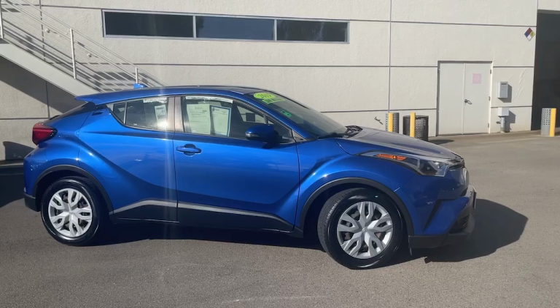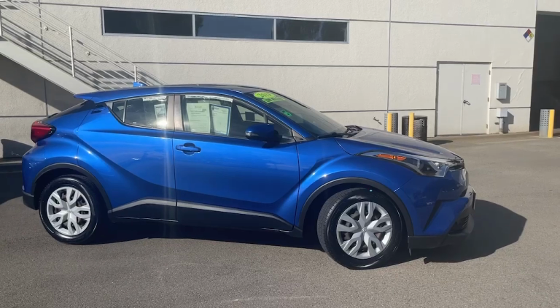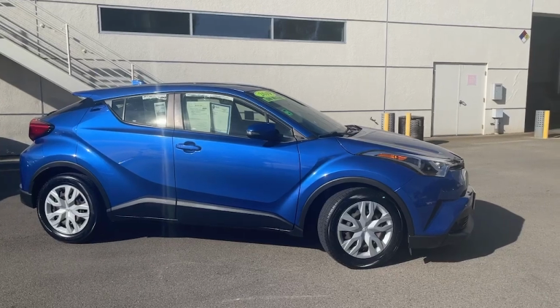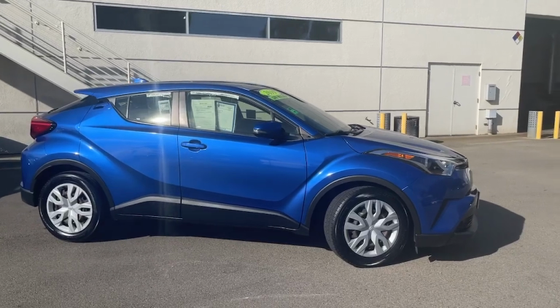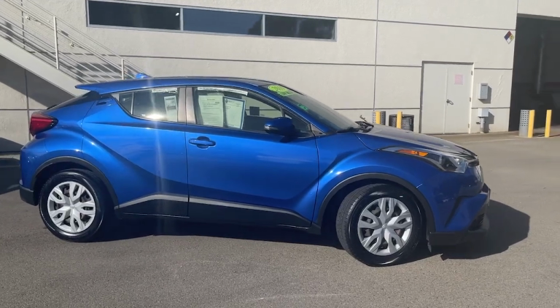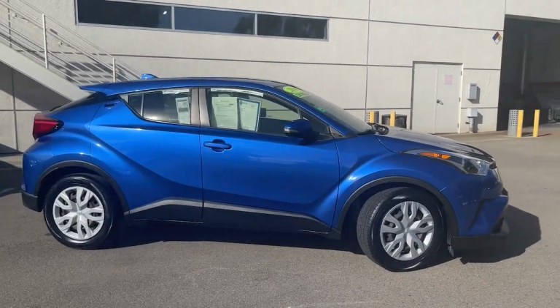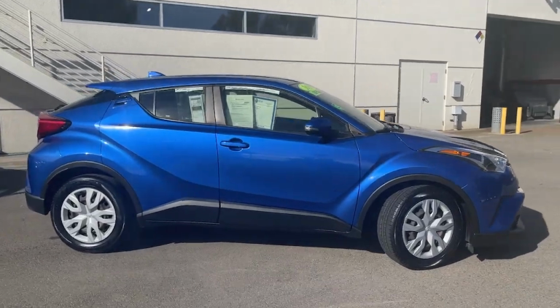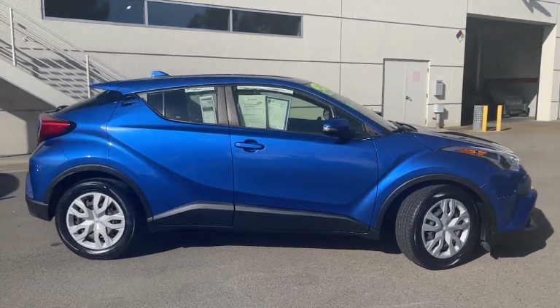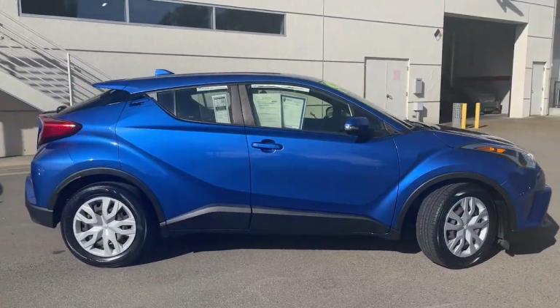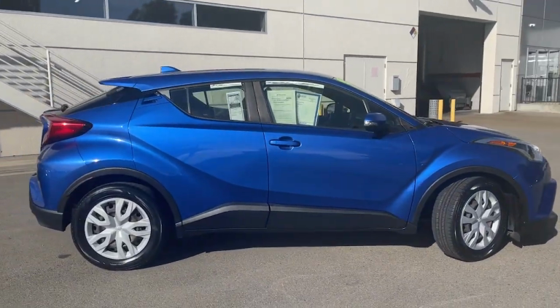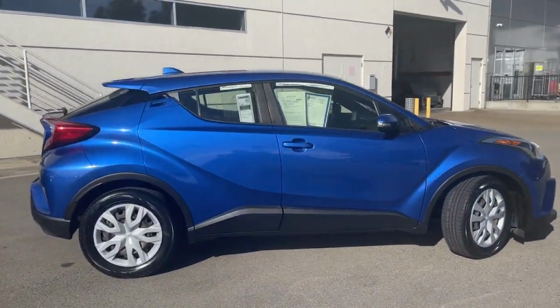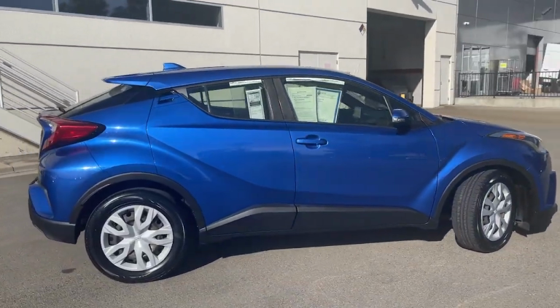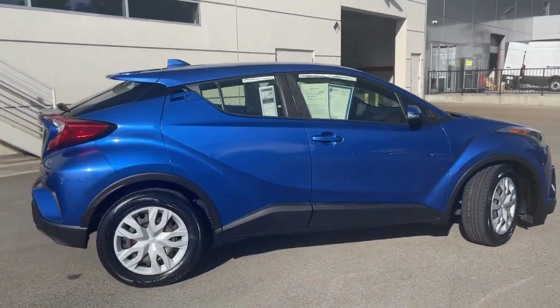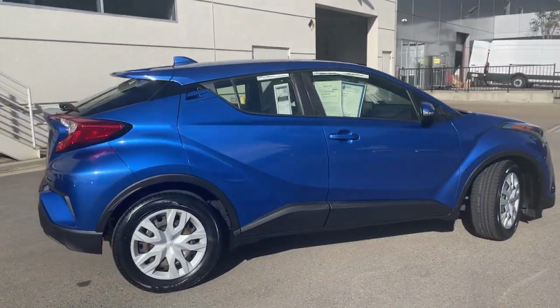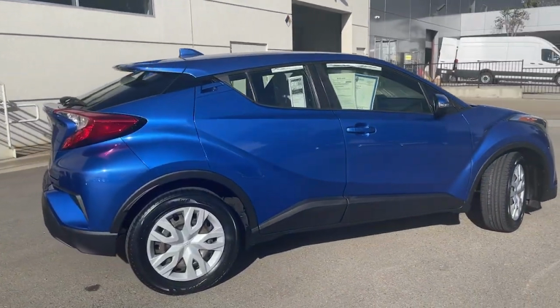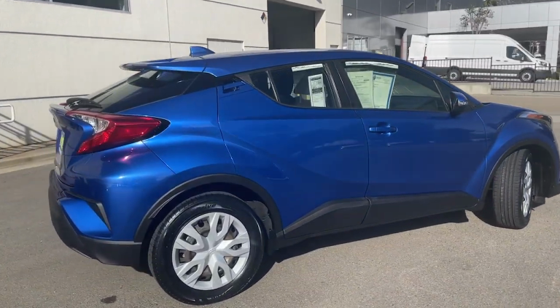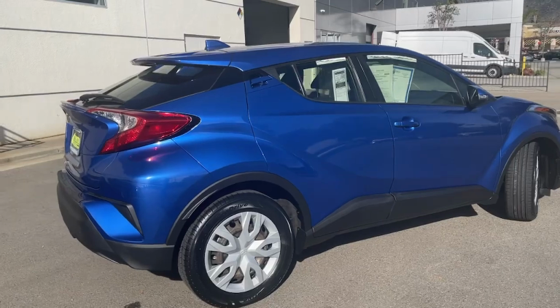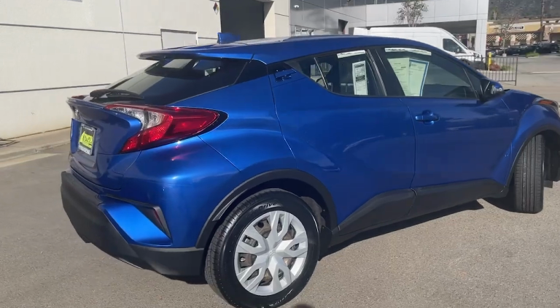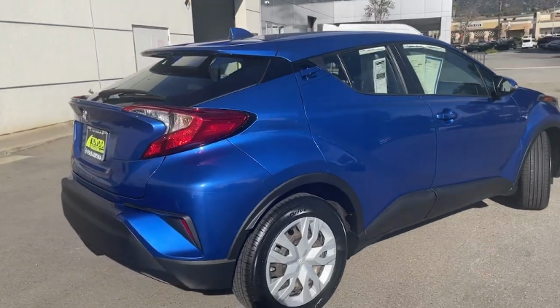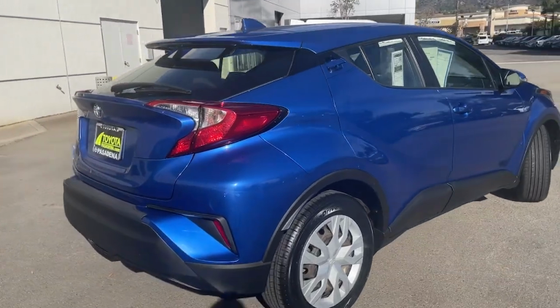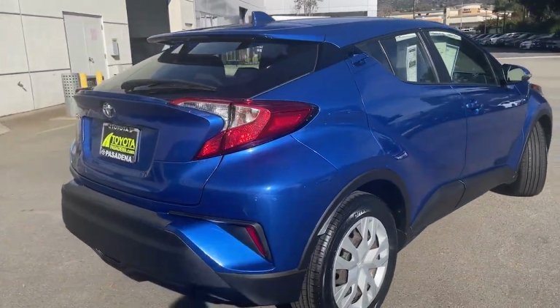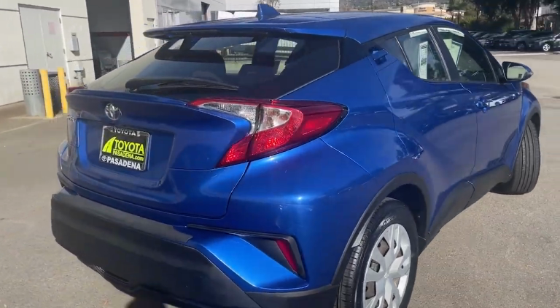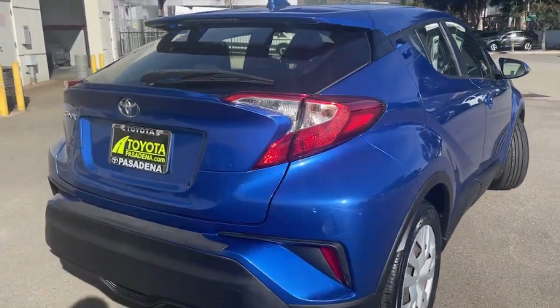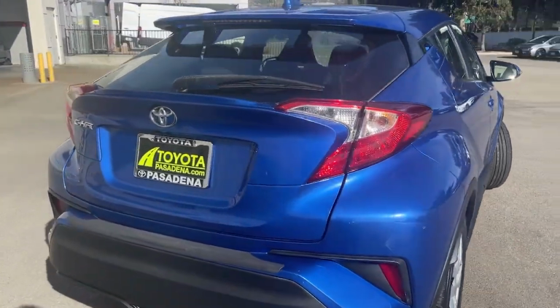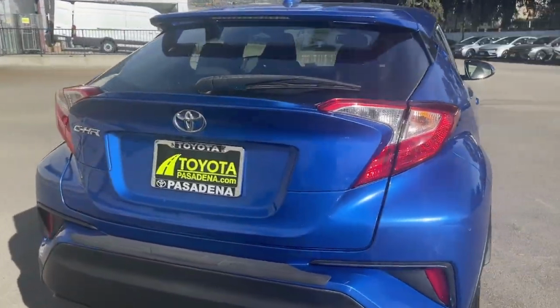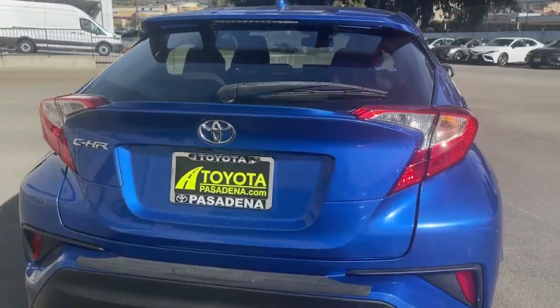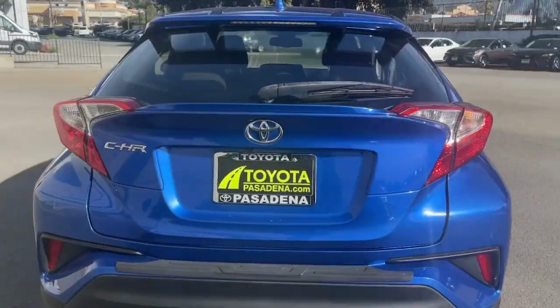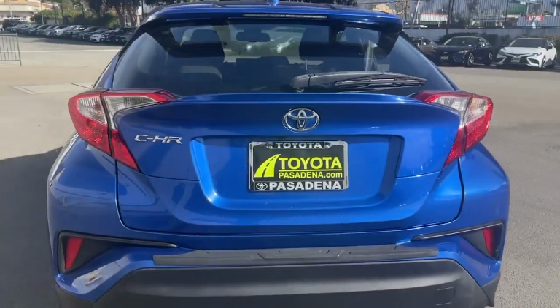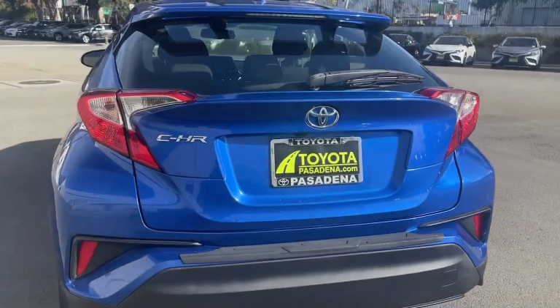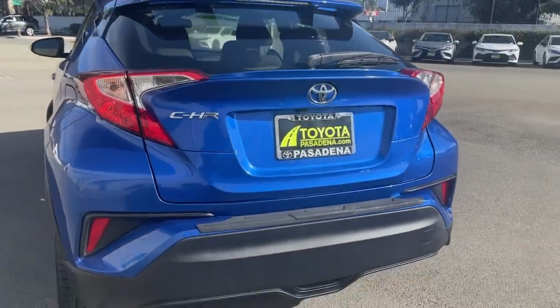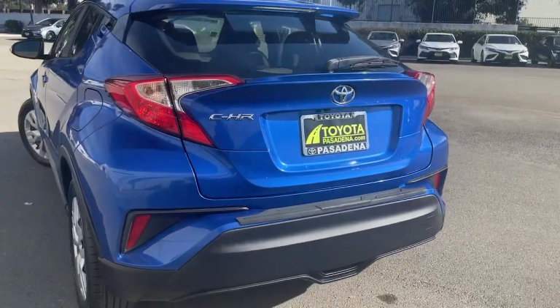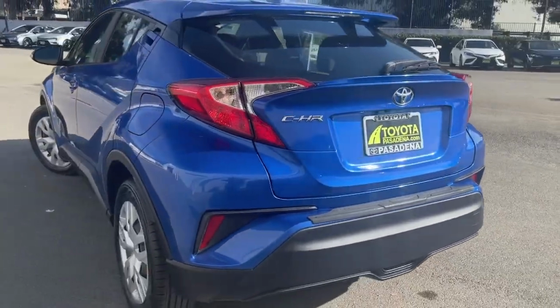You will love the features of this 2019 Toyota C-HR. This vehicle is an outstanding buy with fewer than 30,000 miles on the odometer.